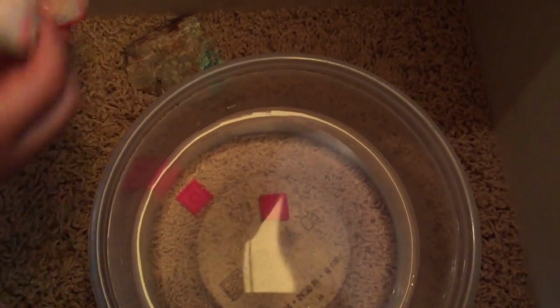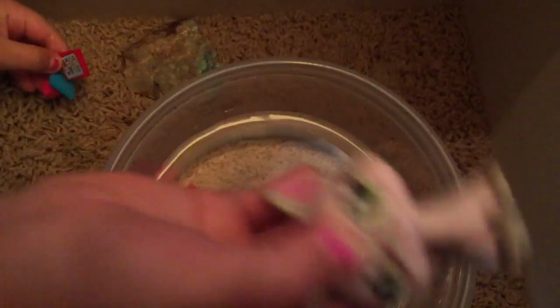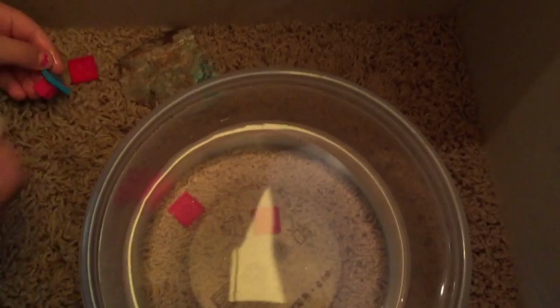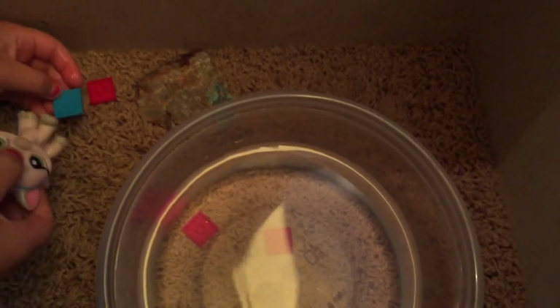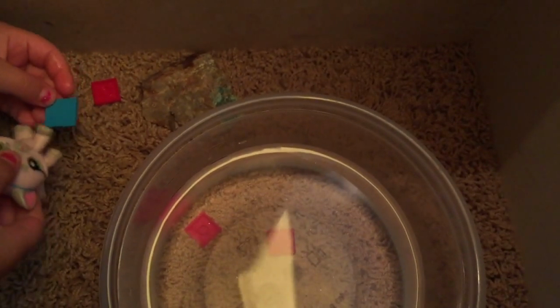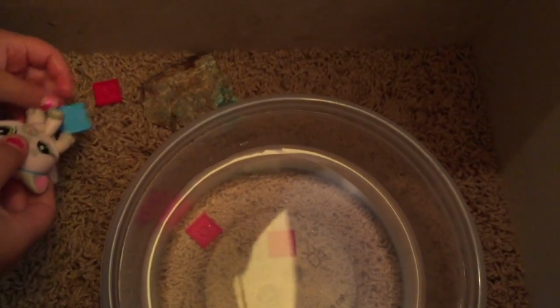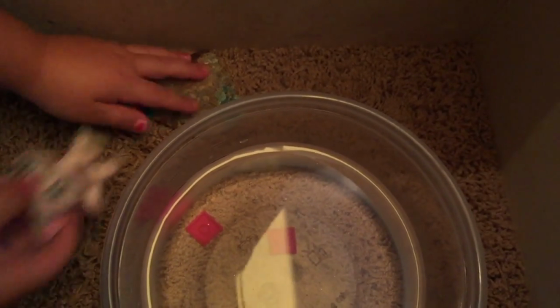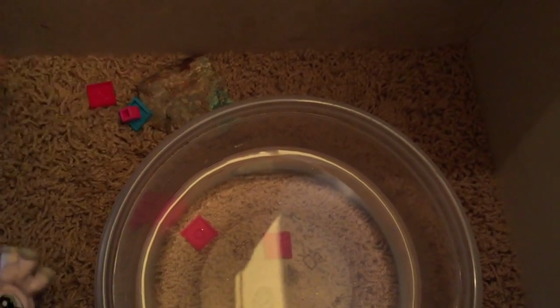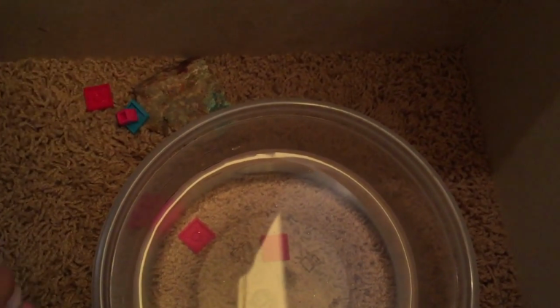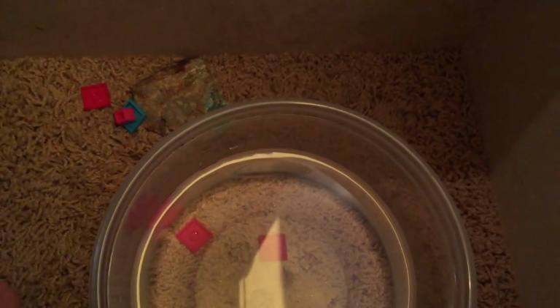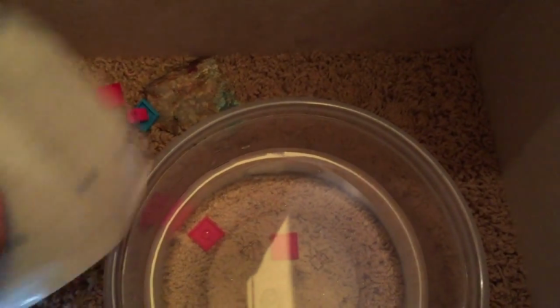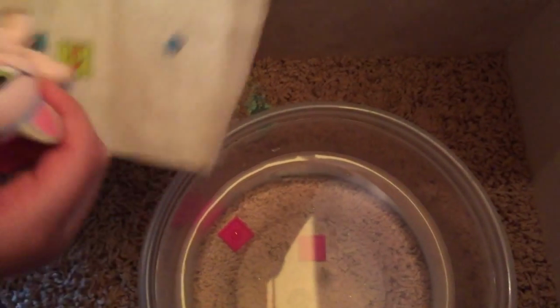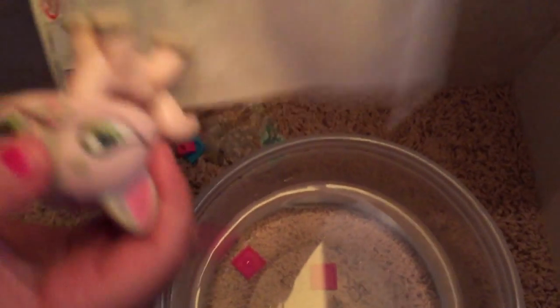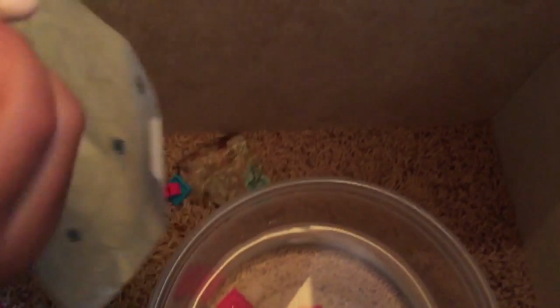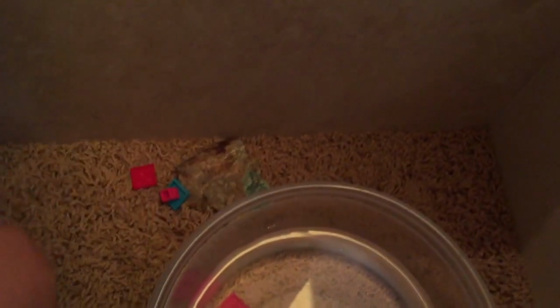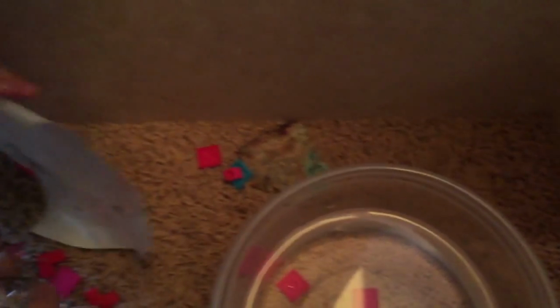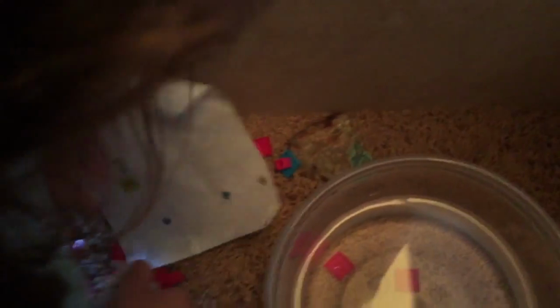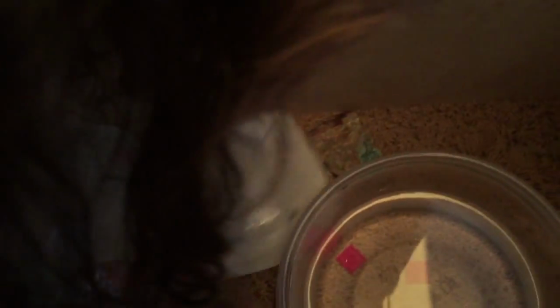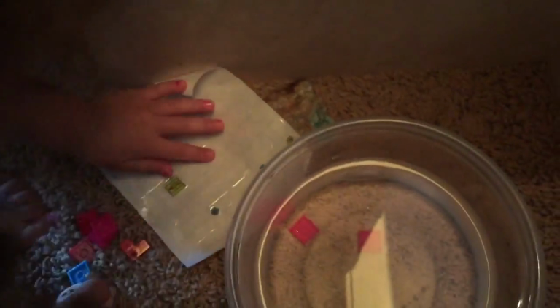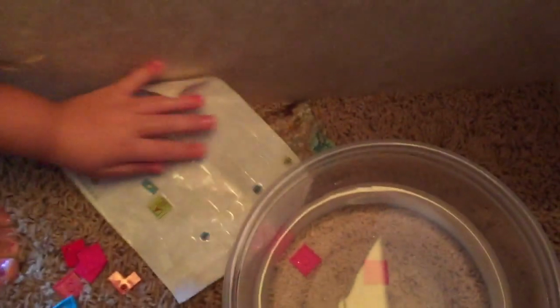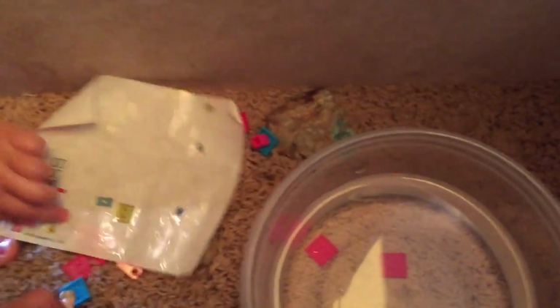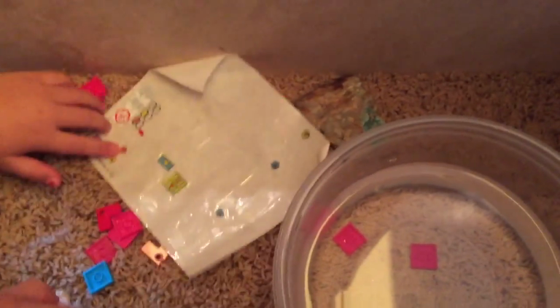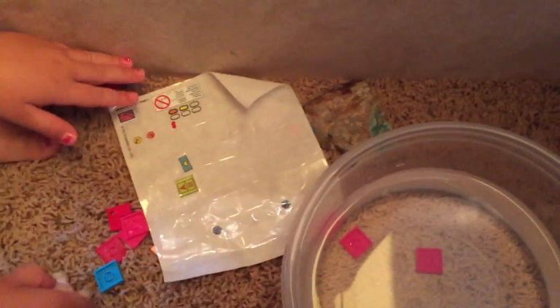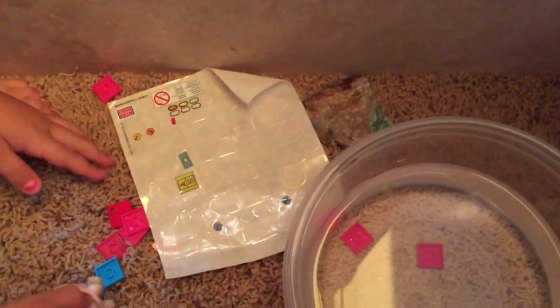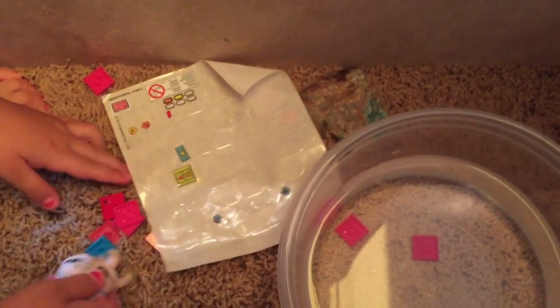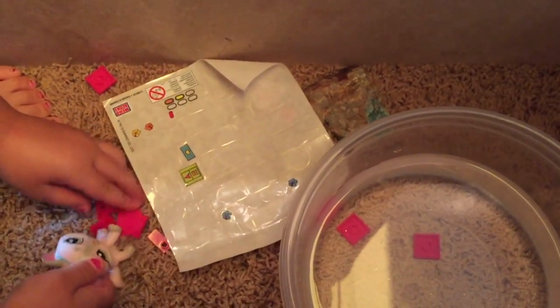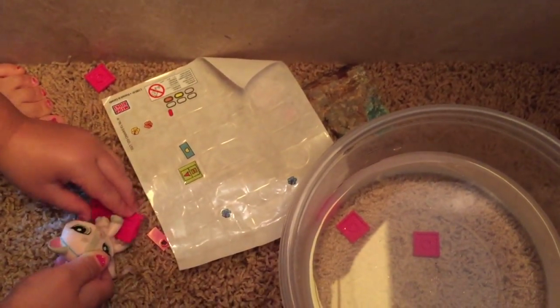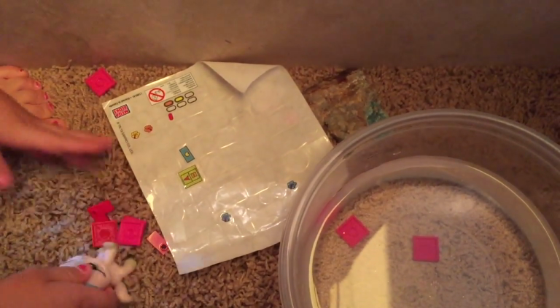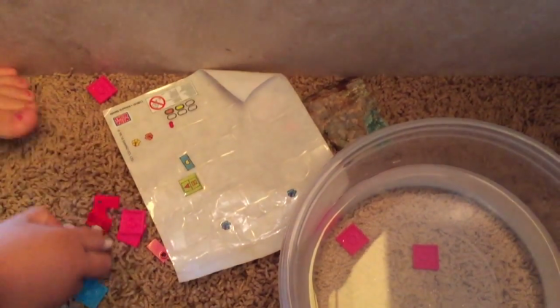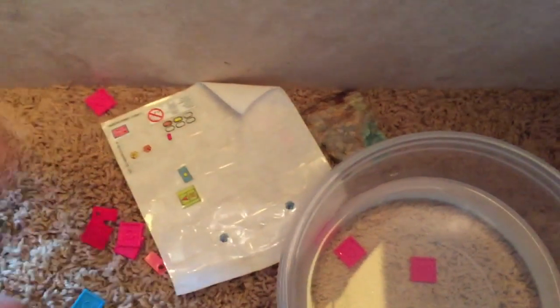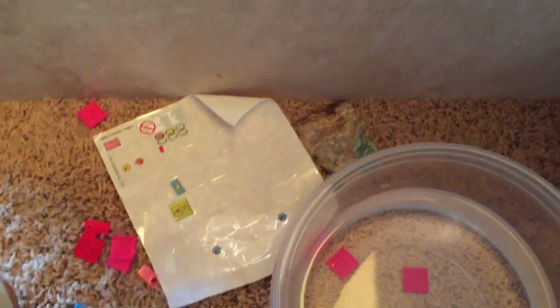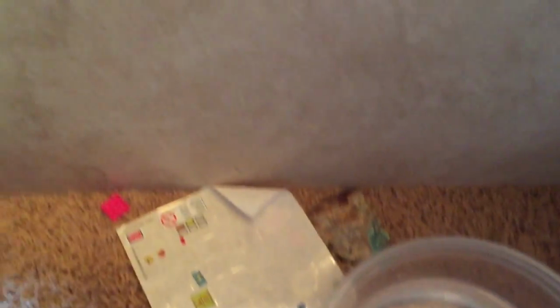And those are some bubbles, and a little table, and a rock right there. And these are some stickers, and all of that stuff is some money. Come on, follow me!